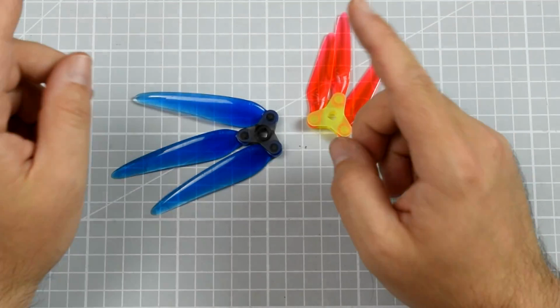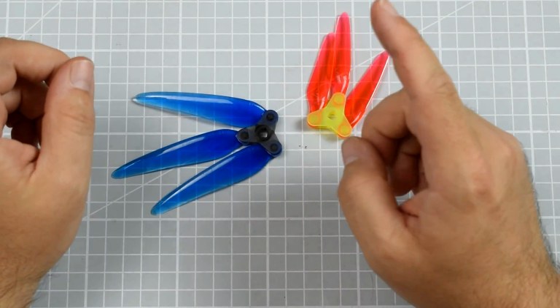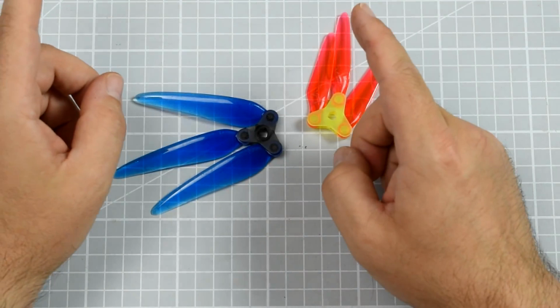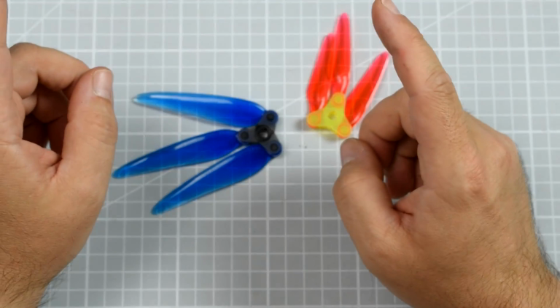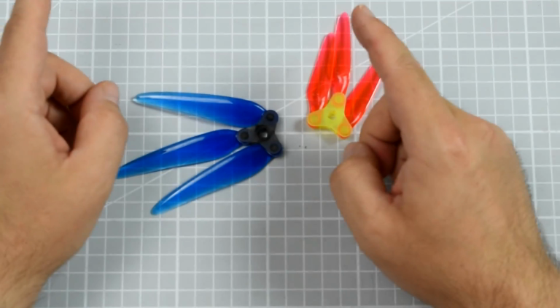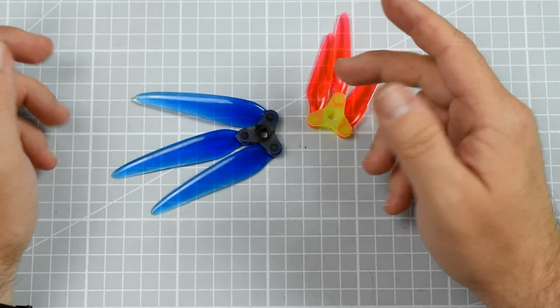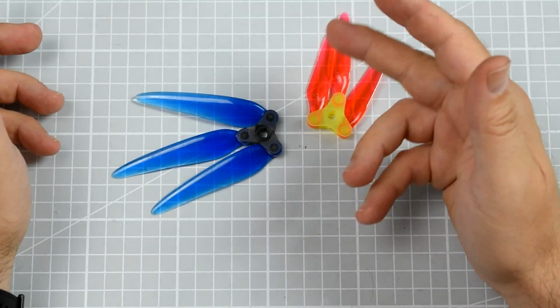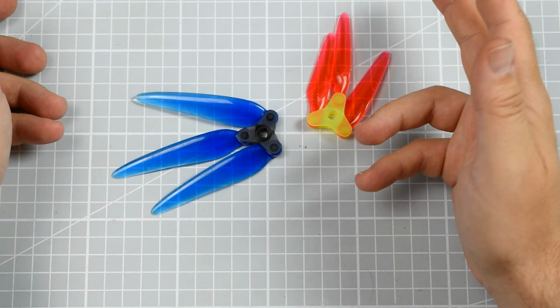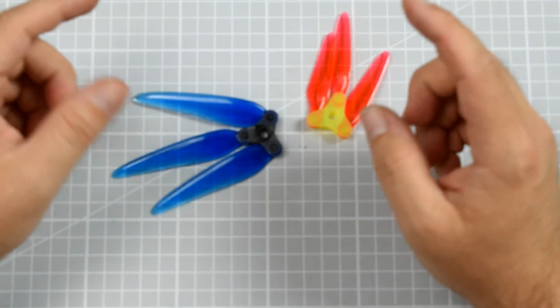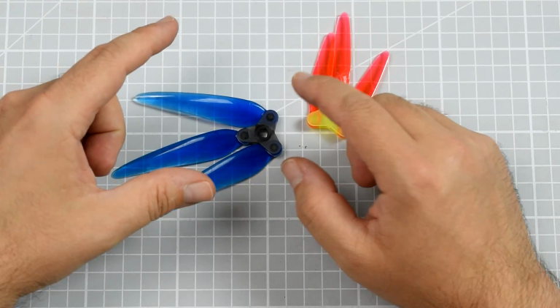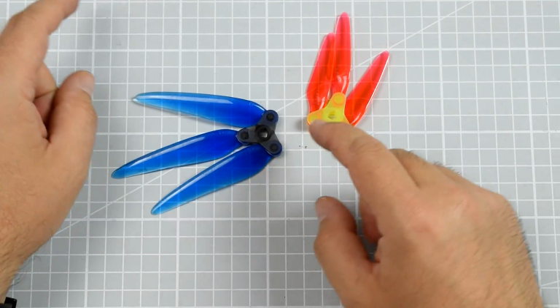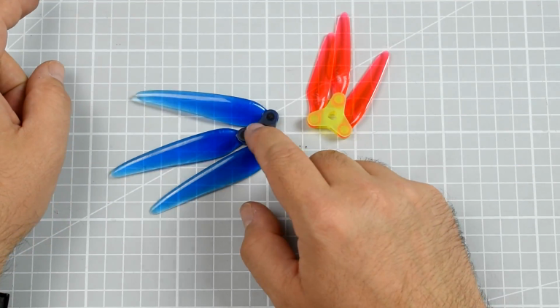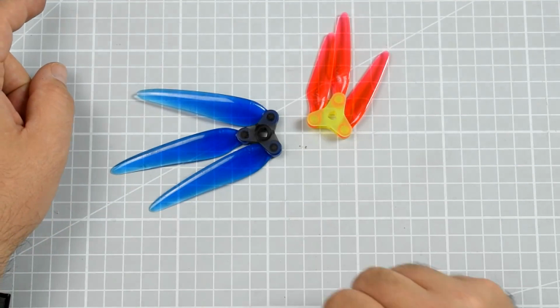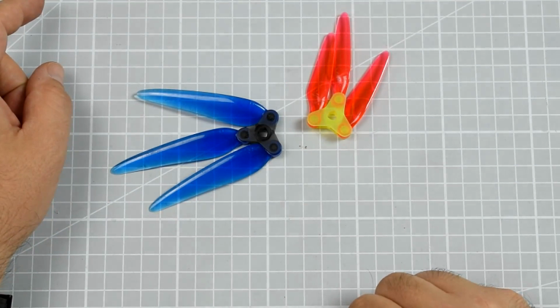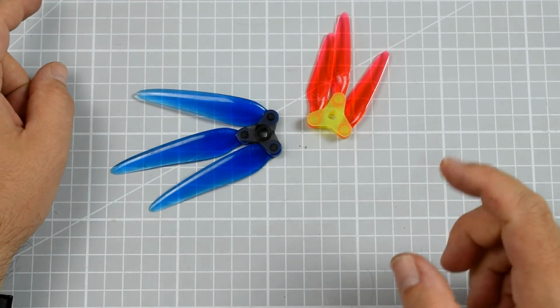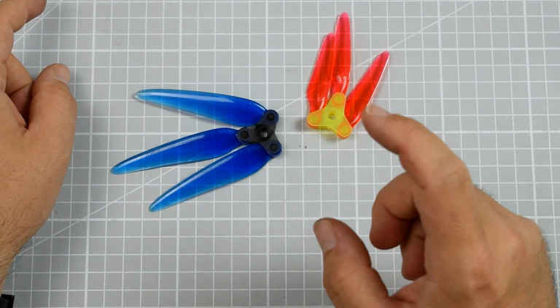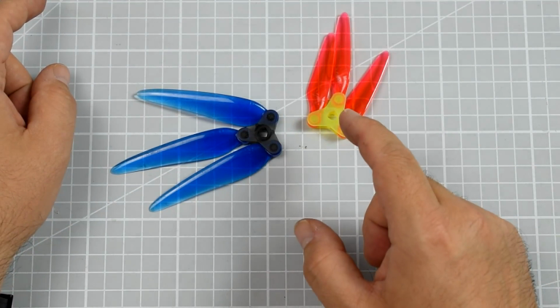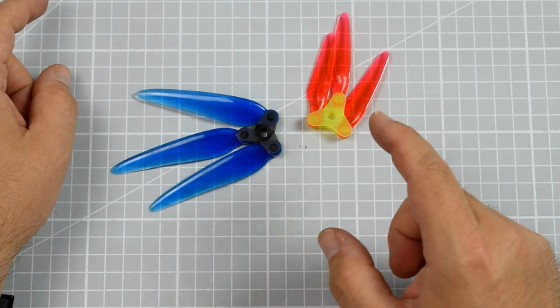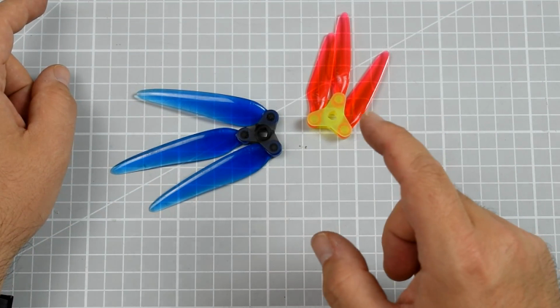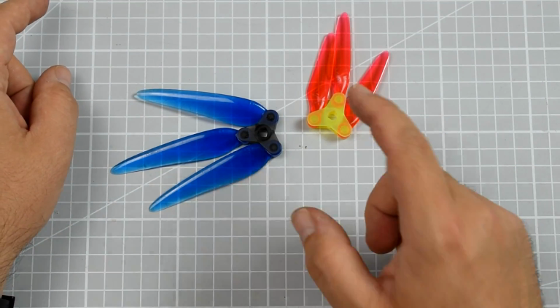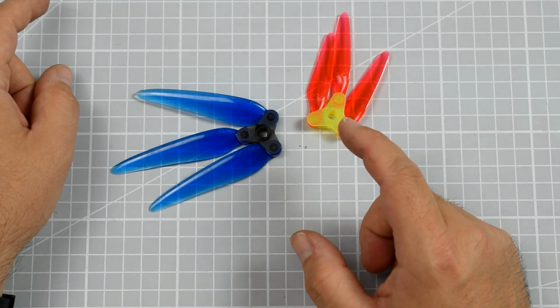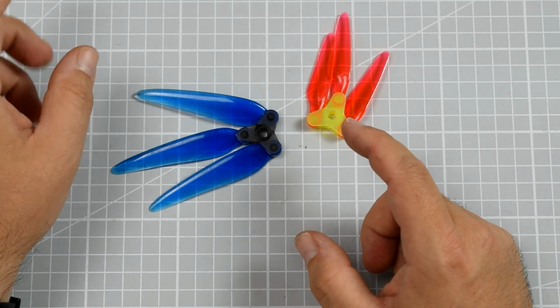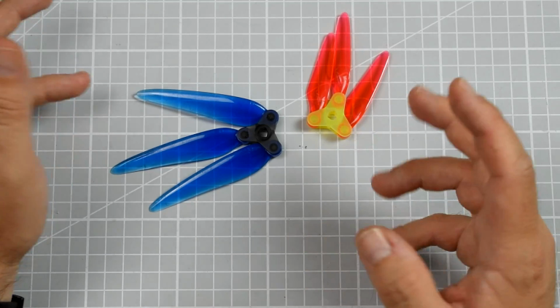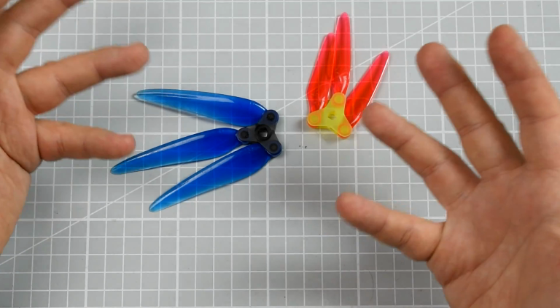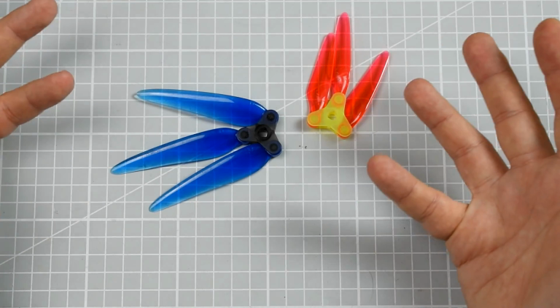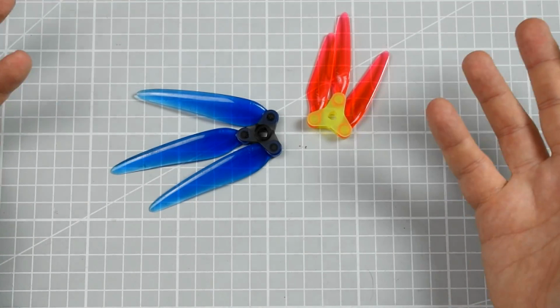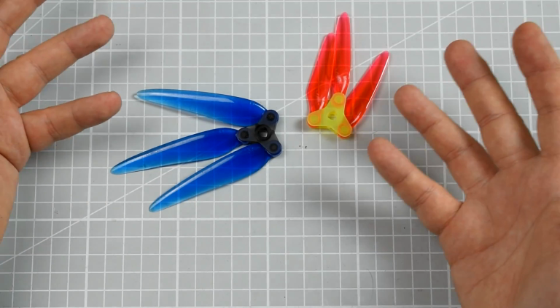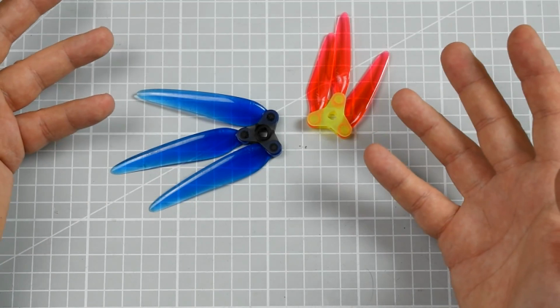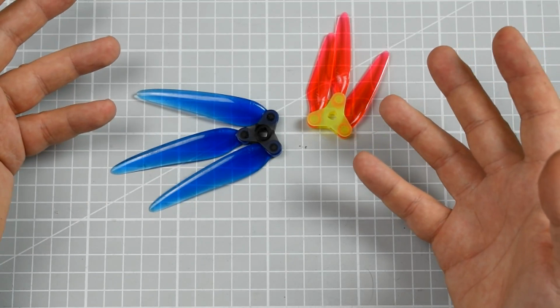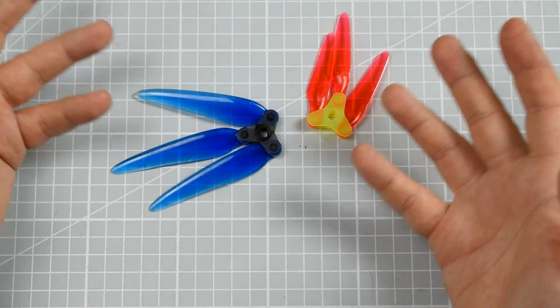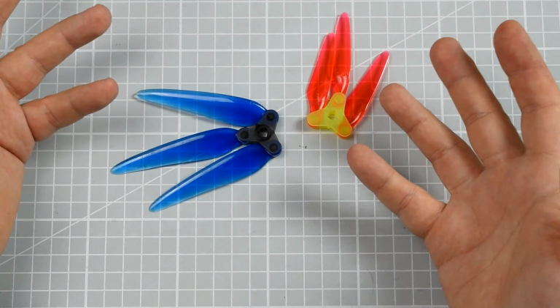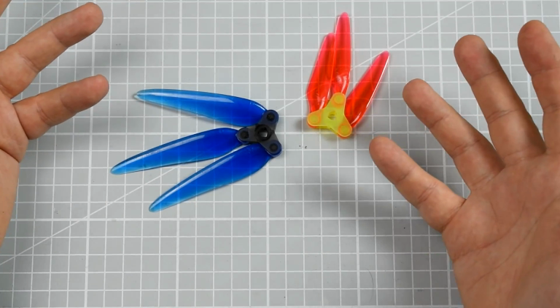Now let's roll the HD footage I recorded — that was actually my first flight with the 7-inch folds on my PIRX 7 — and let's have some commentary about how they perform in the air.